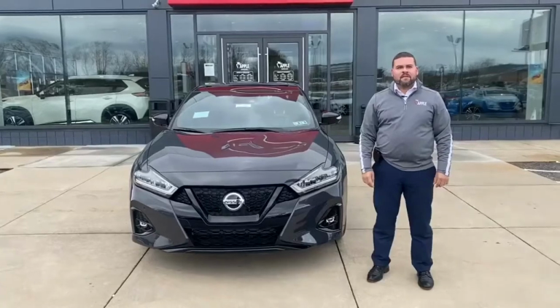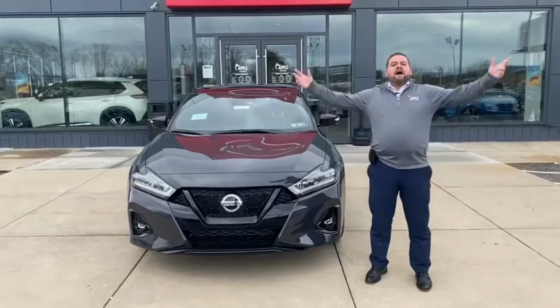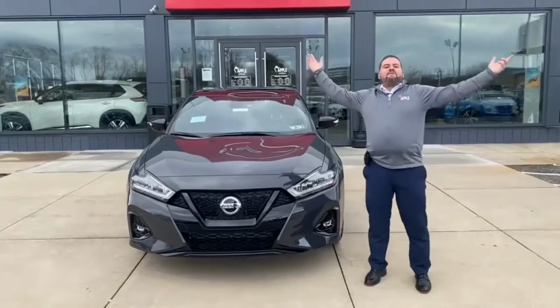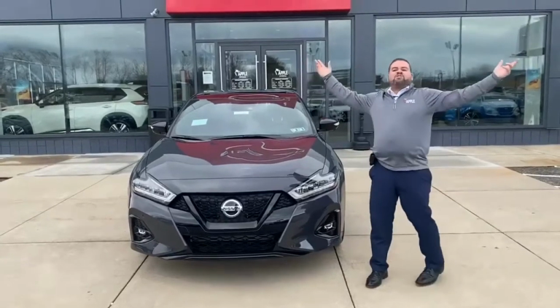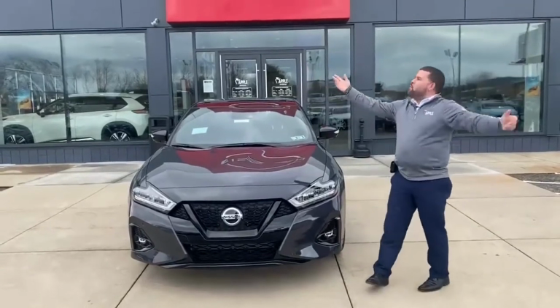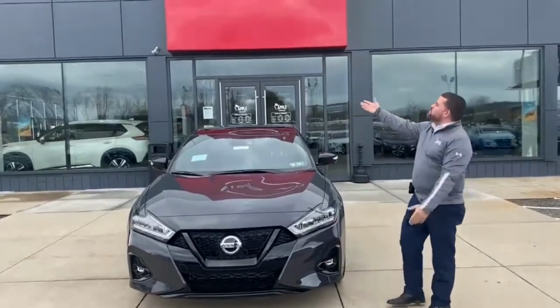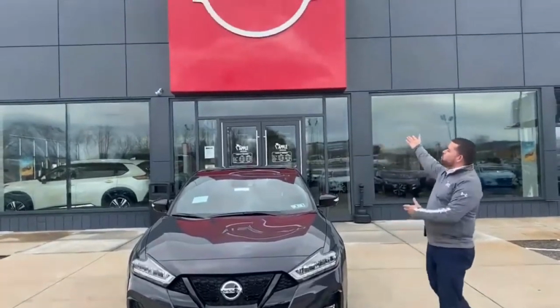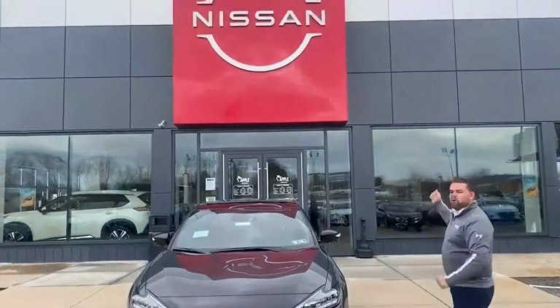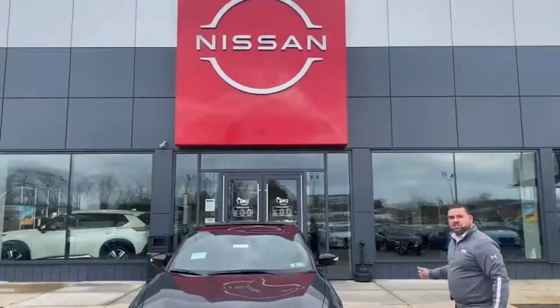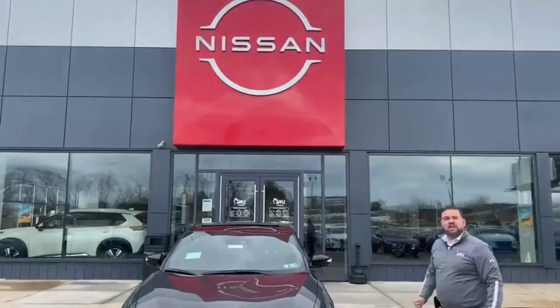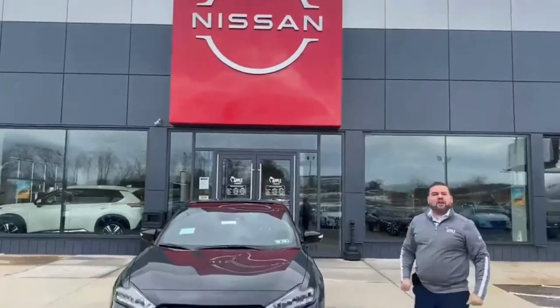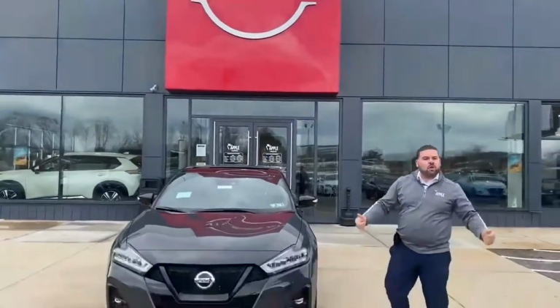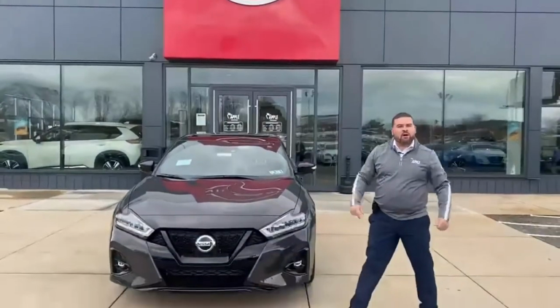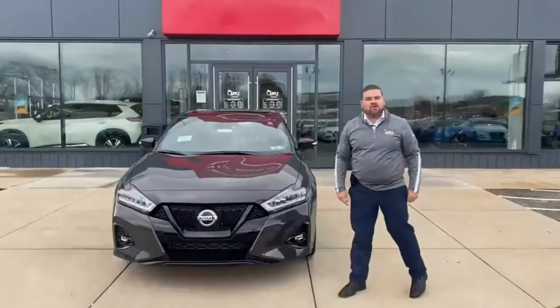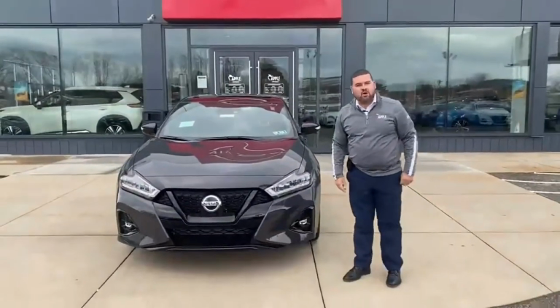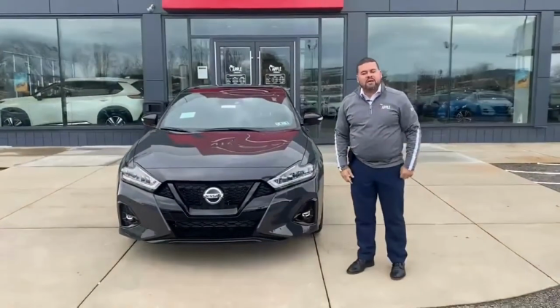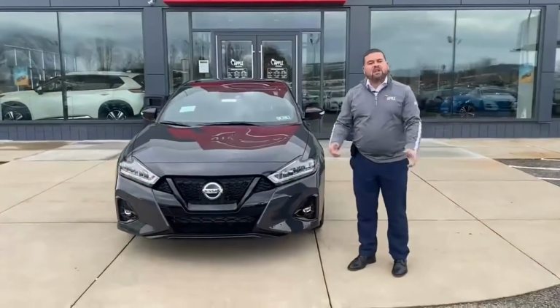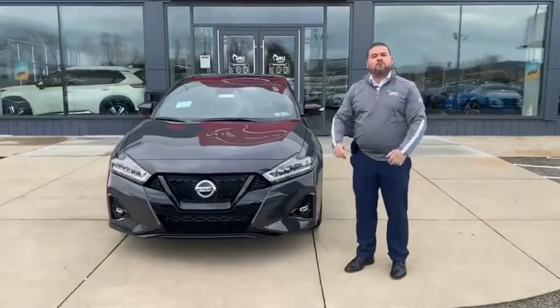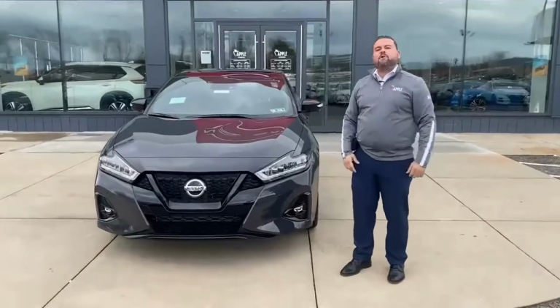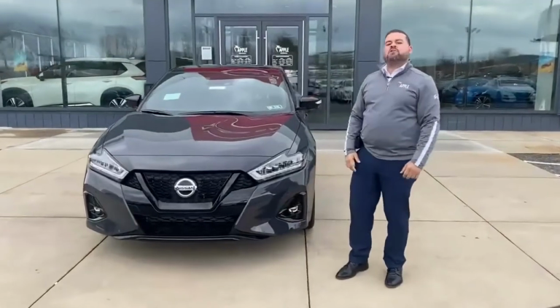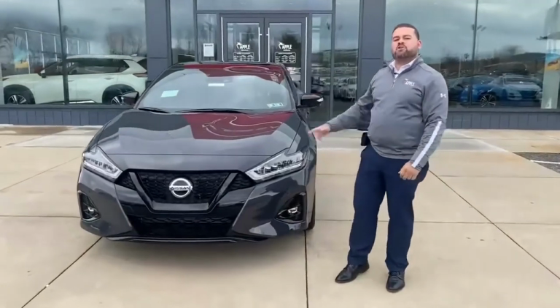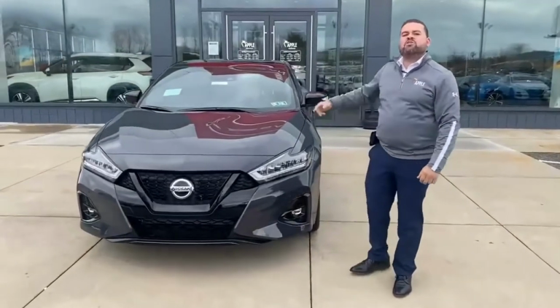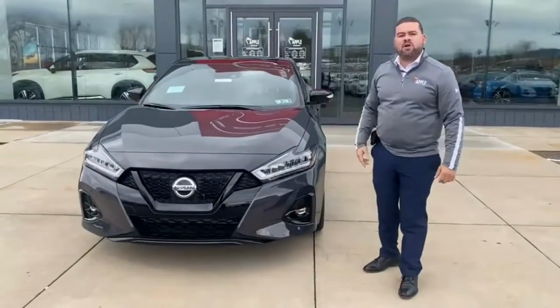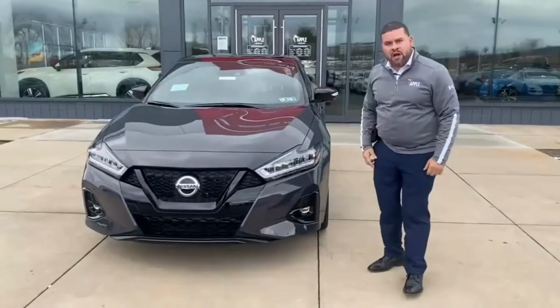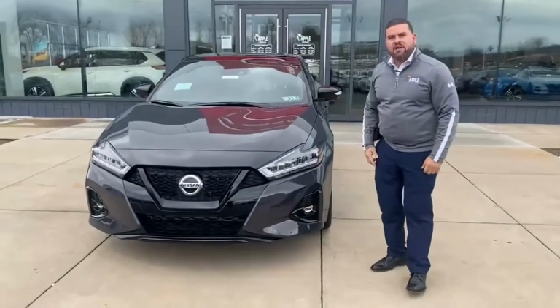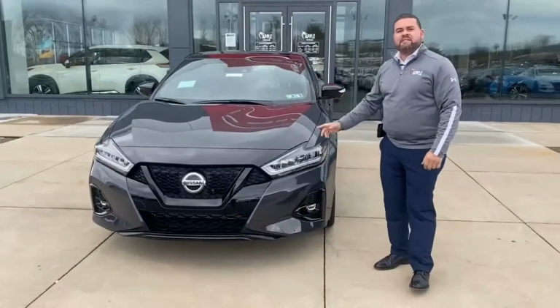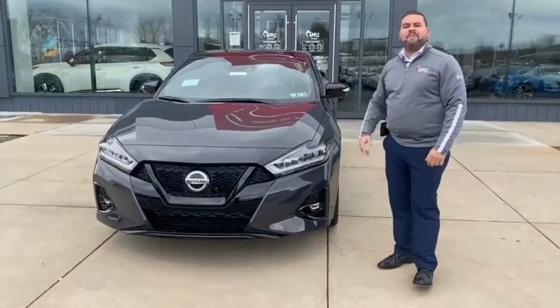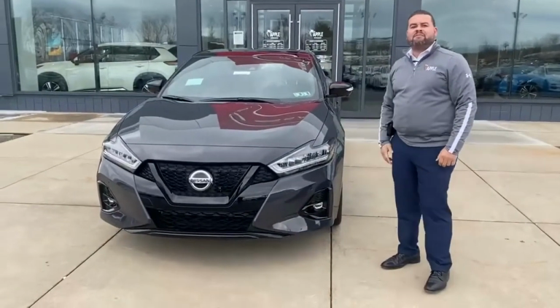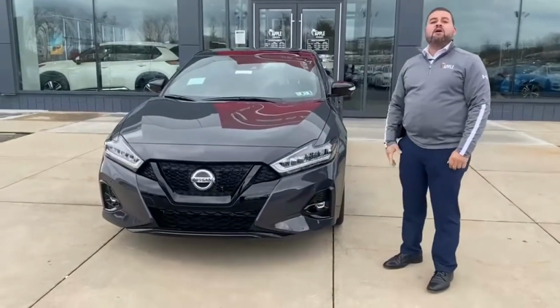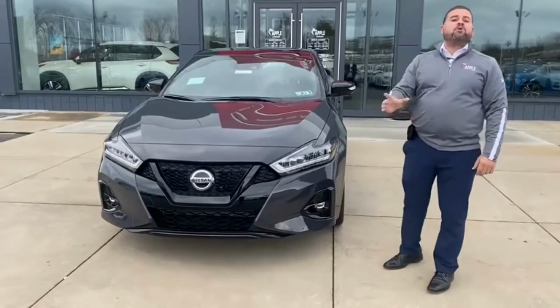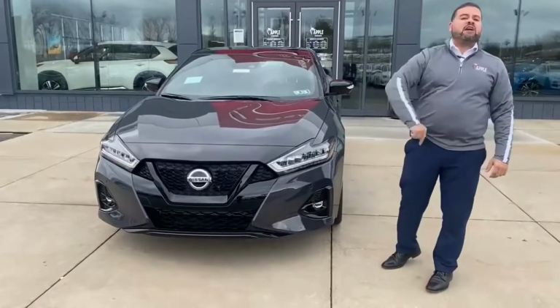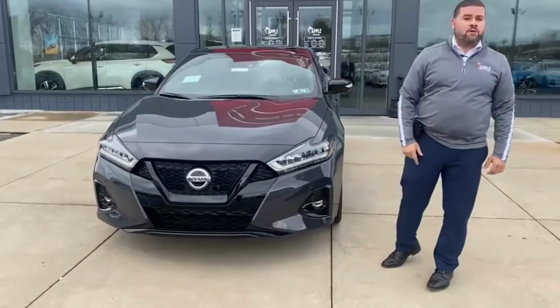Hi folks, welcome to our new location here at 12 Blocks Road. Today we're going to be focusing on the 2021 Nissan Maxima 40th Anniversary.